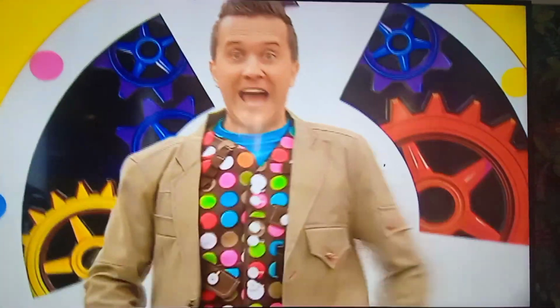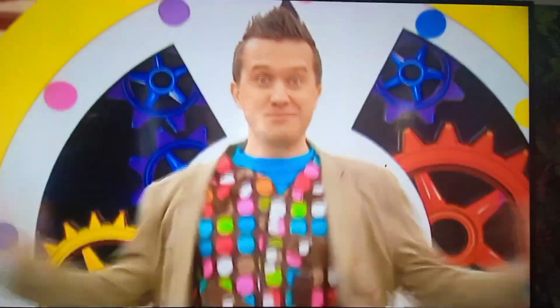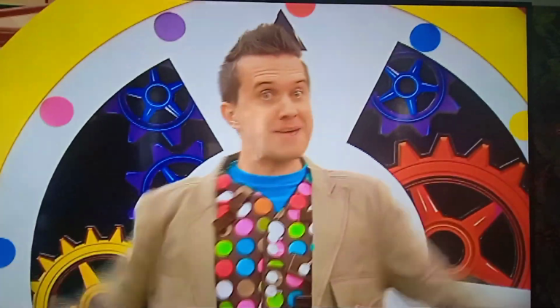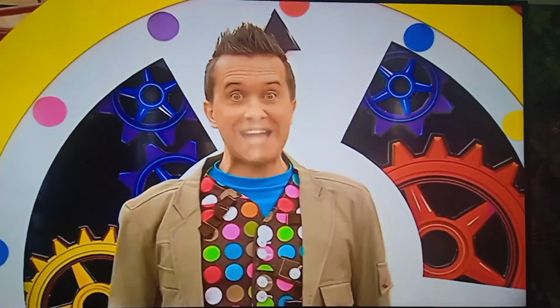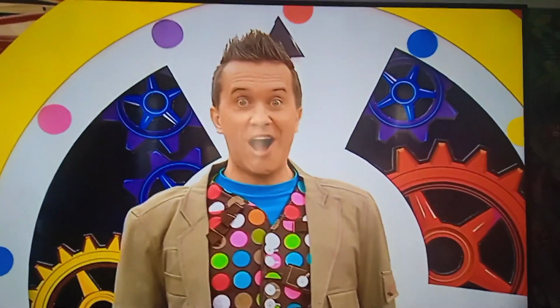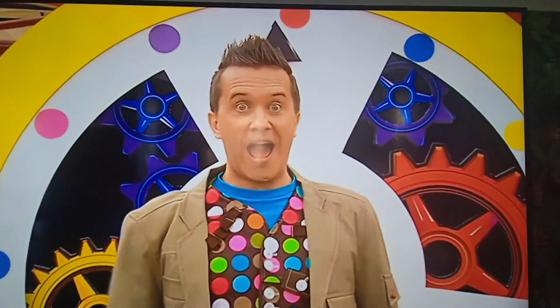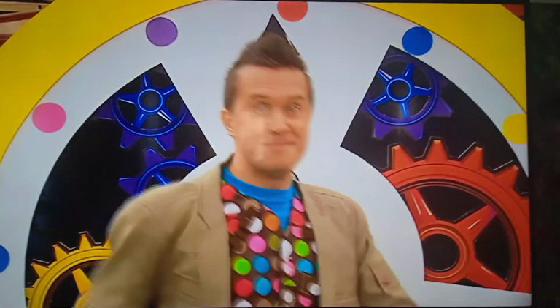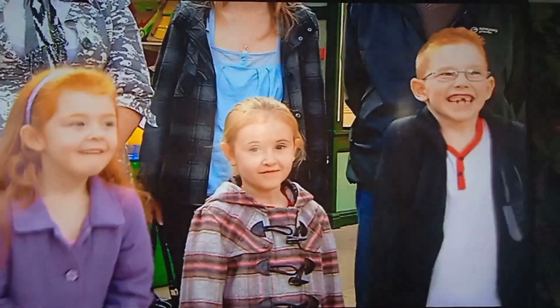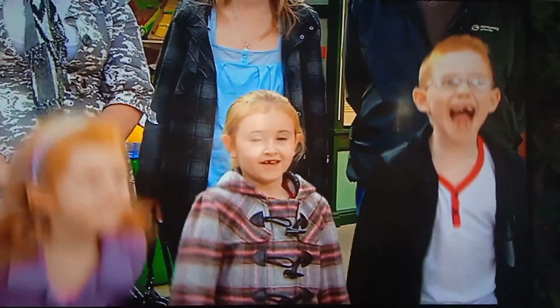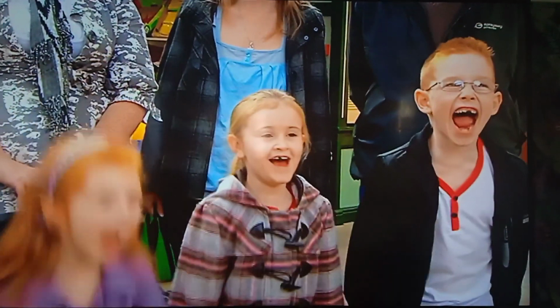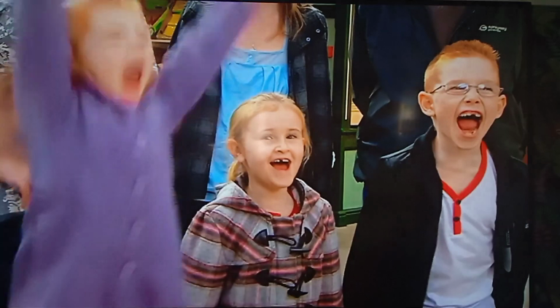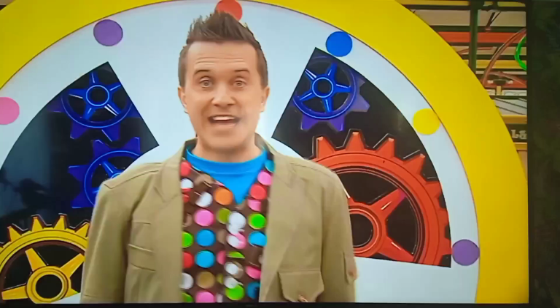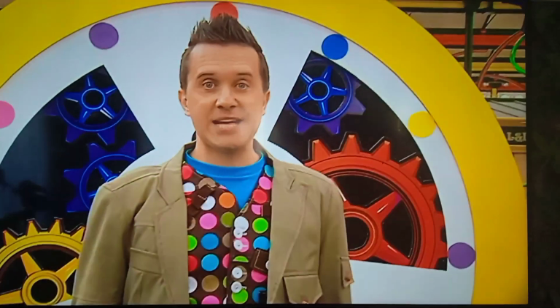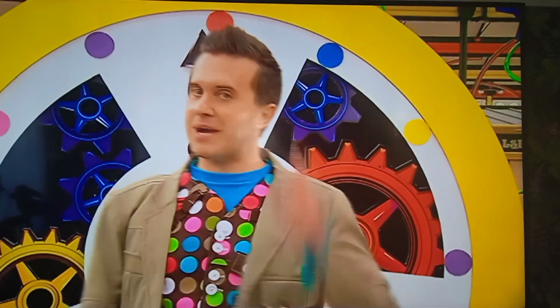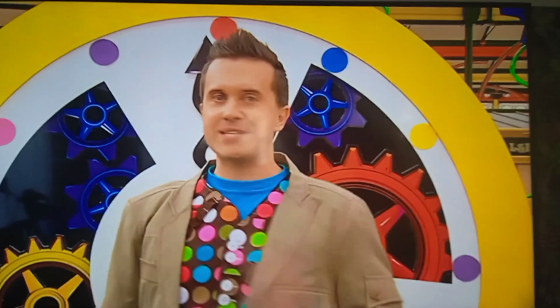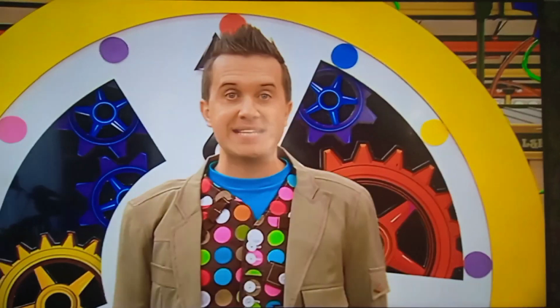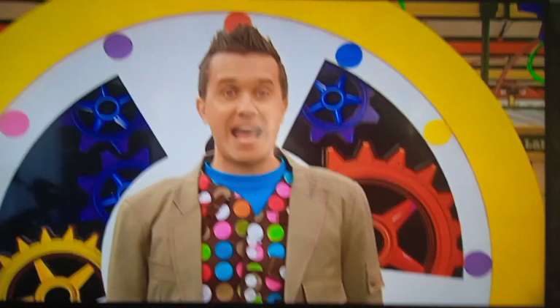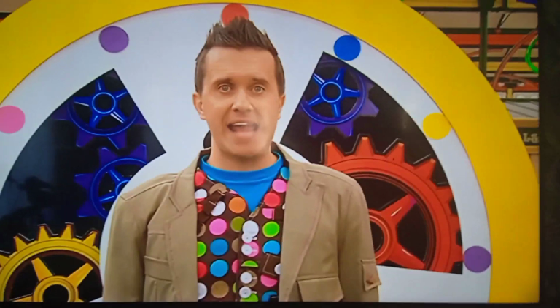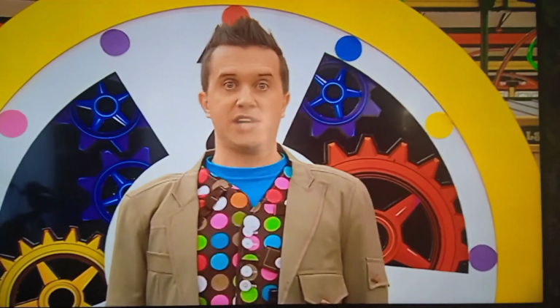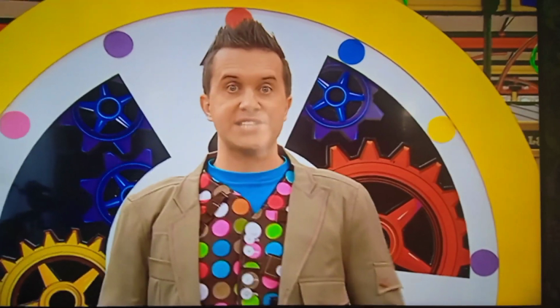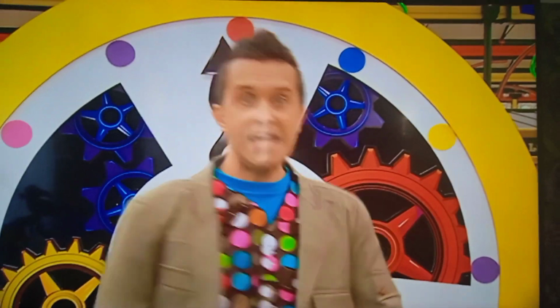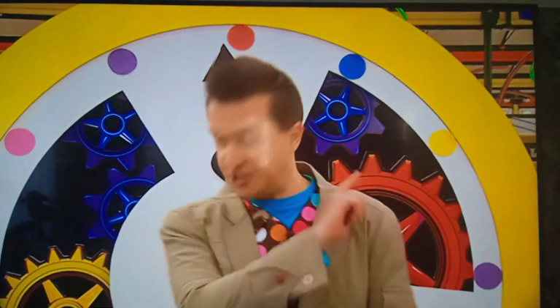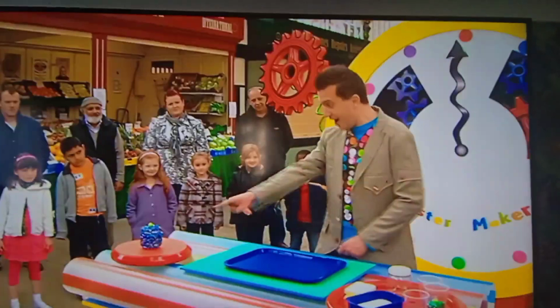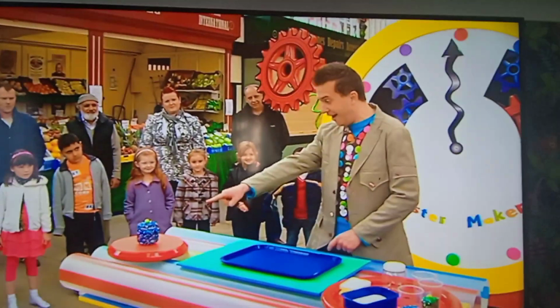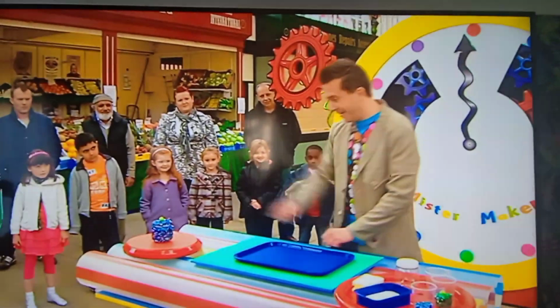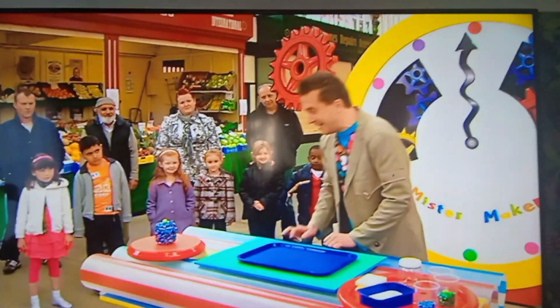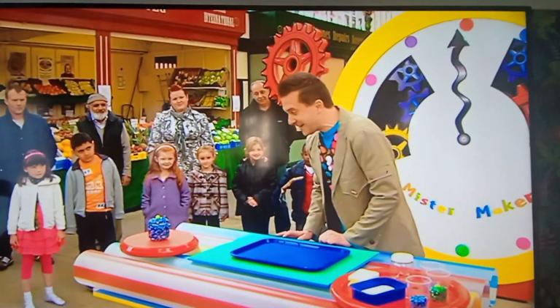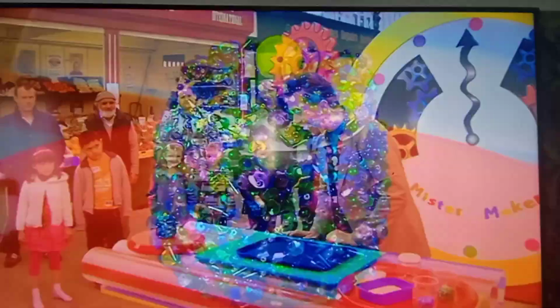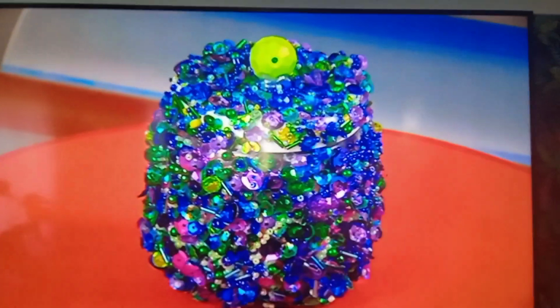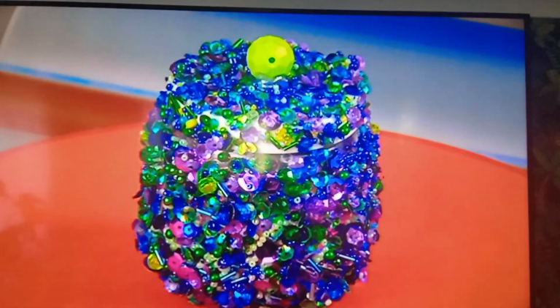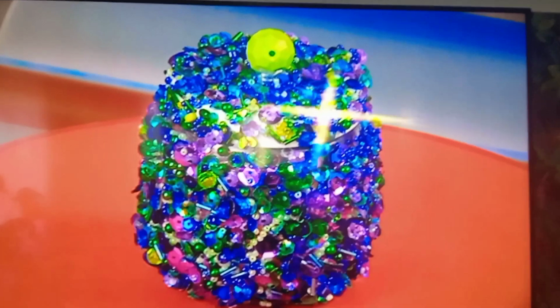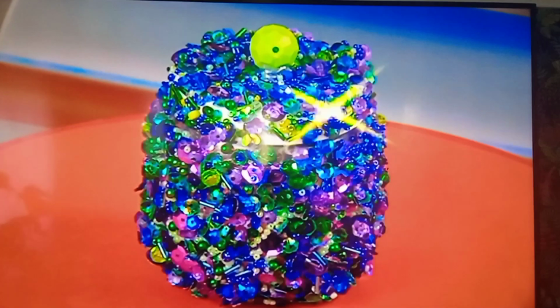It's Minute Make Time! And here's what we're going to make today — a jazzy jar! Look at it, it's beautiful!